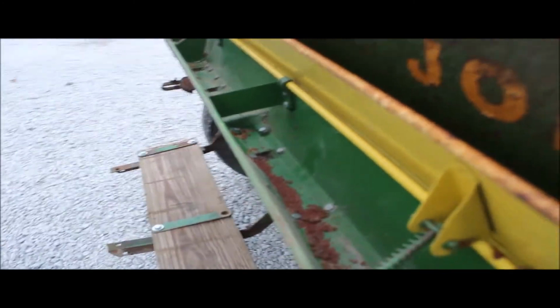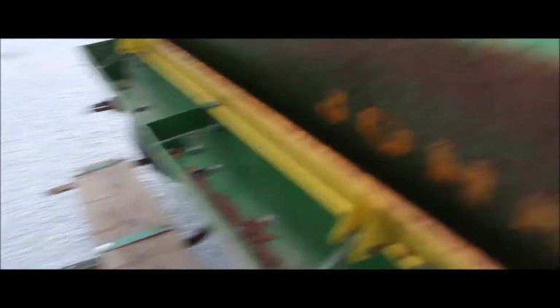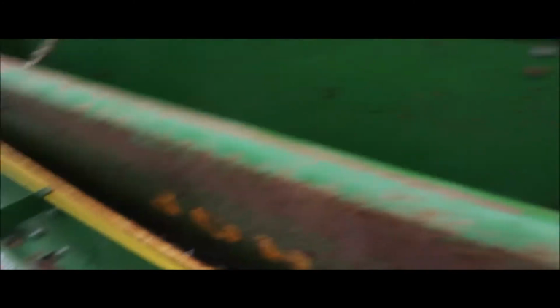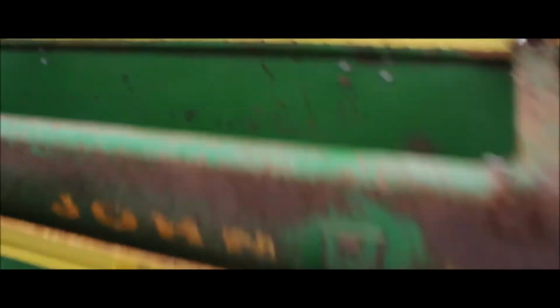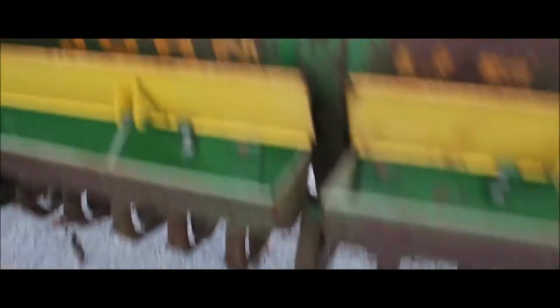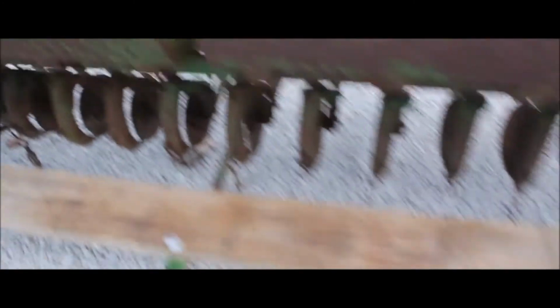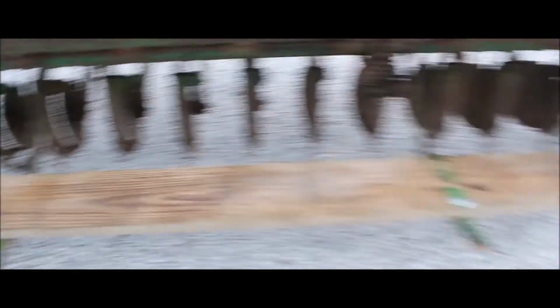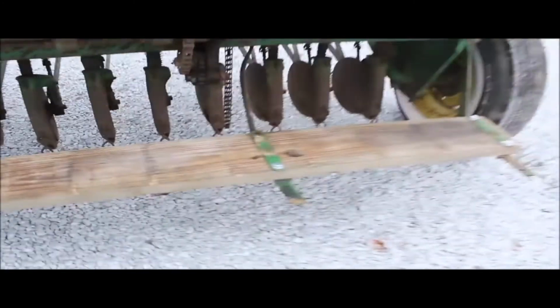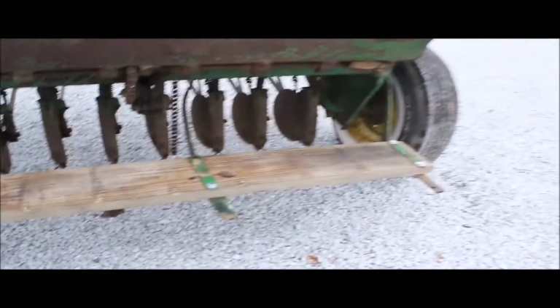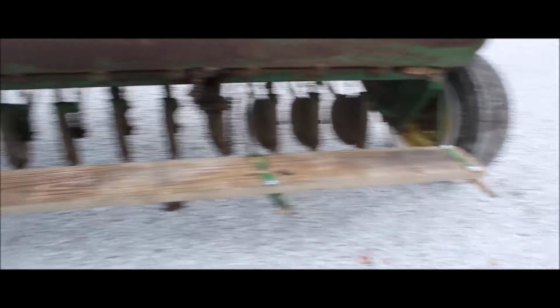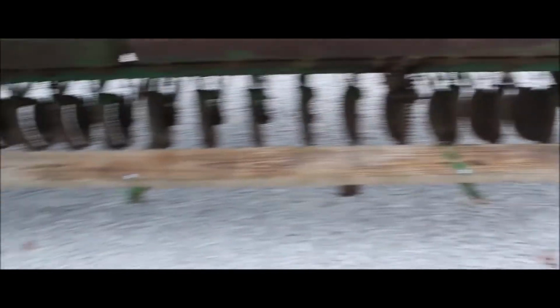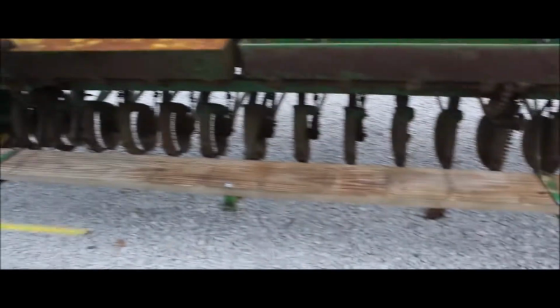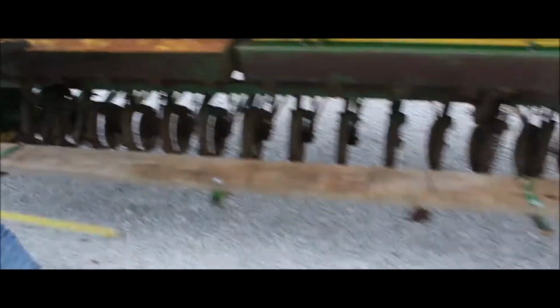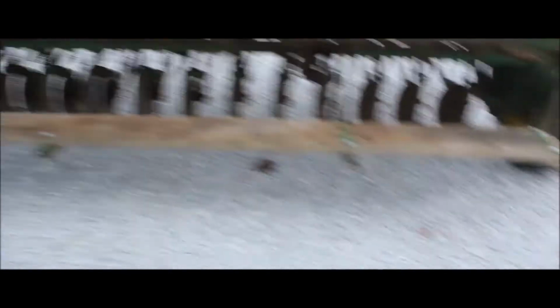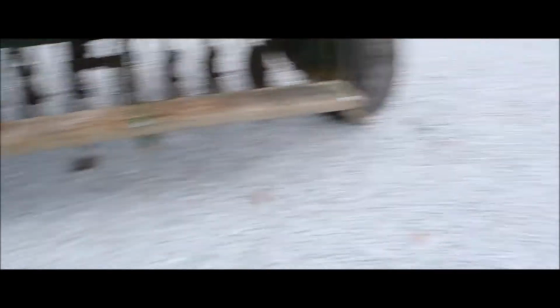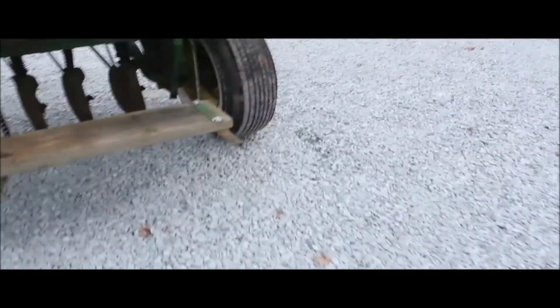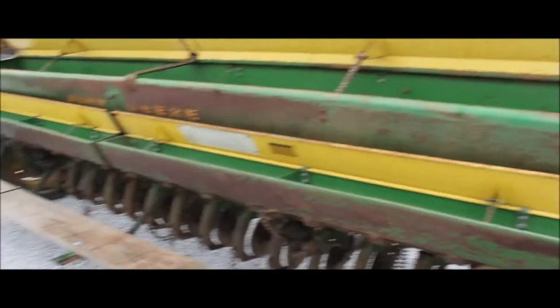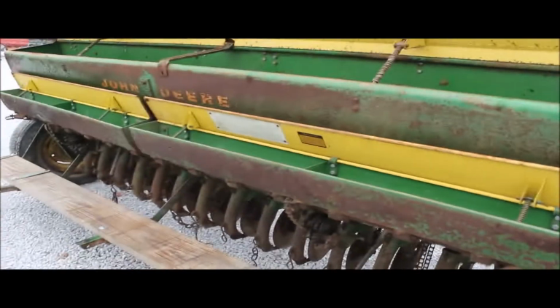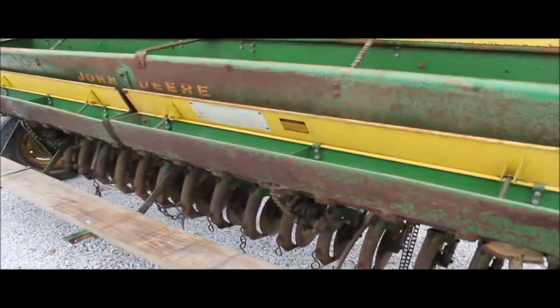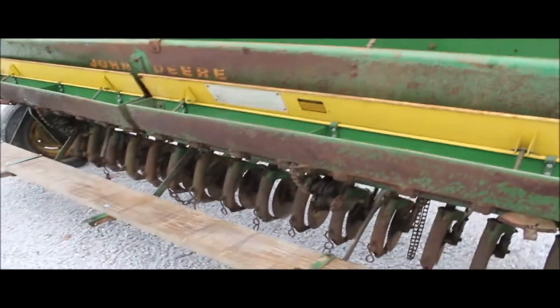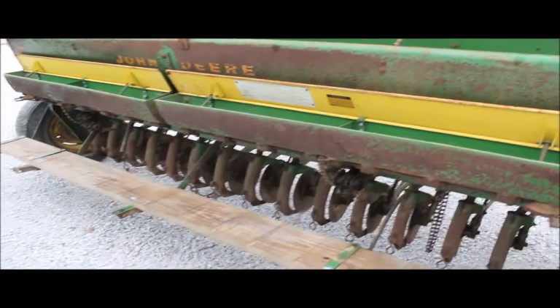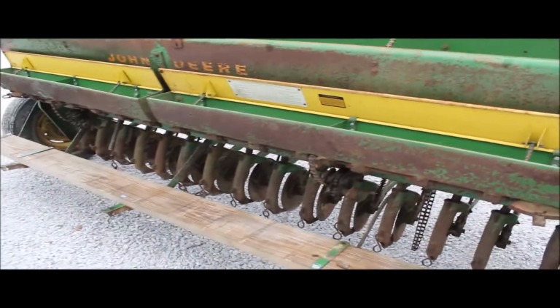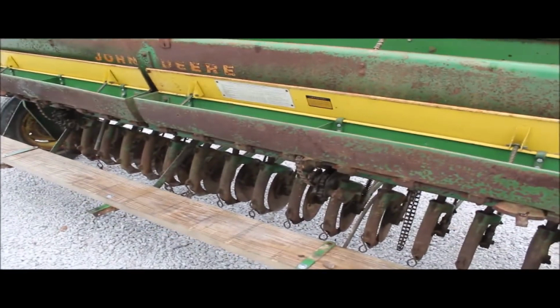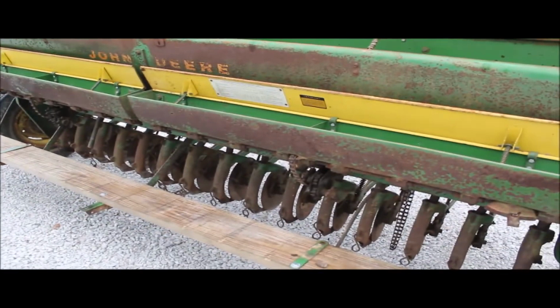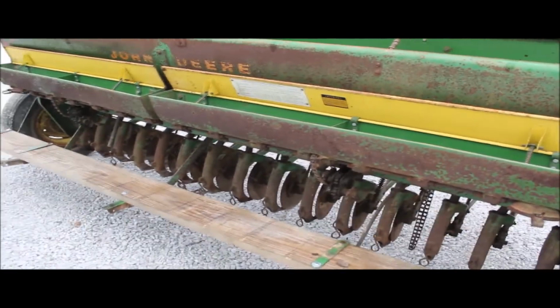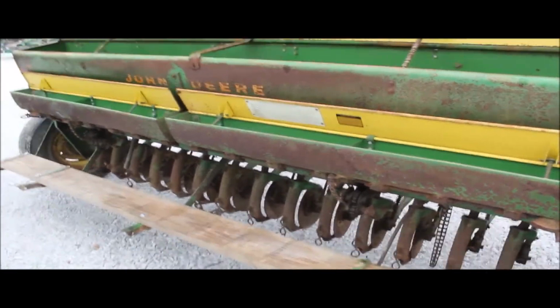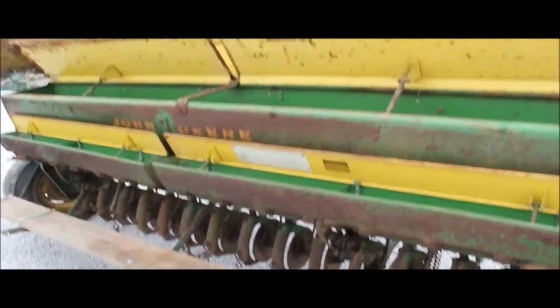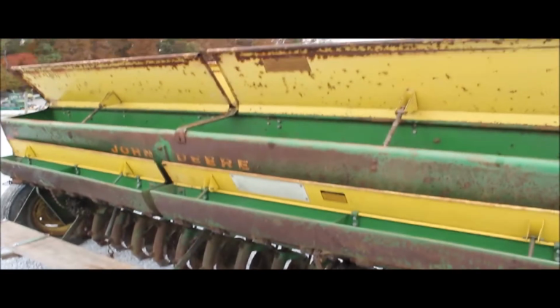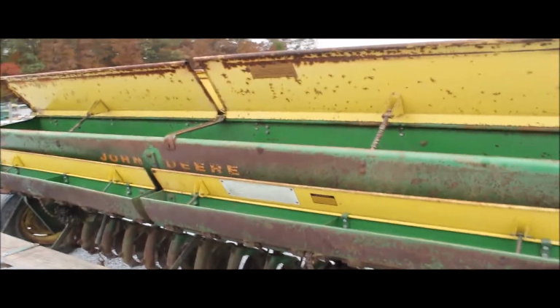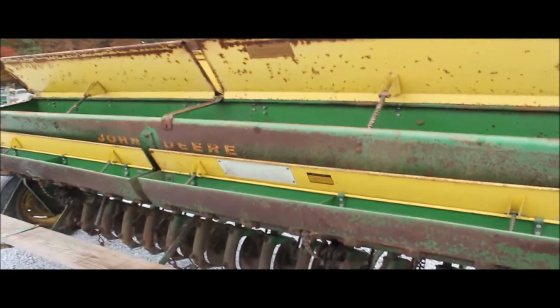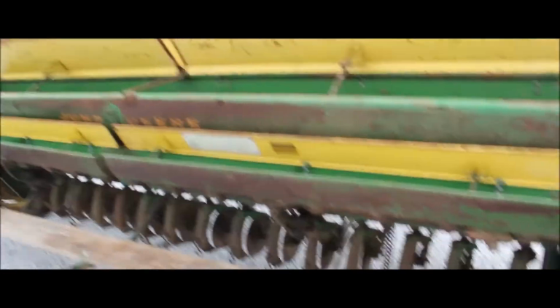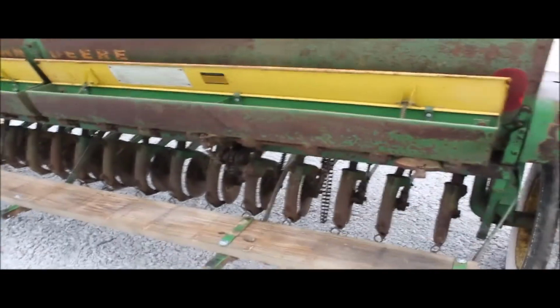That's a walk board. They're hard to find with the grass seed. This will be seven inch spacings on this, I think.